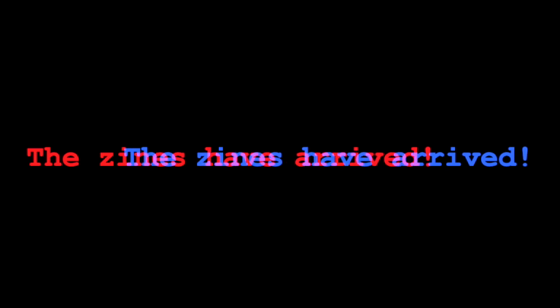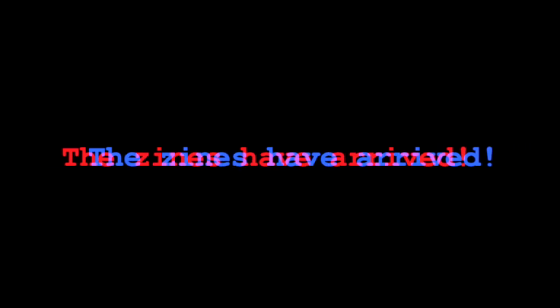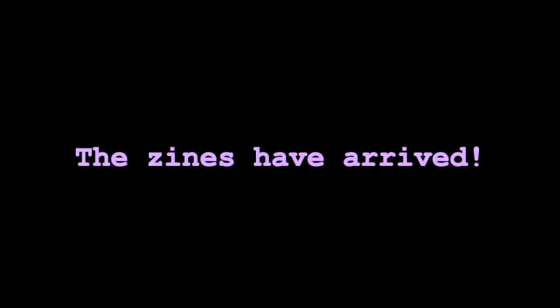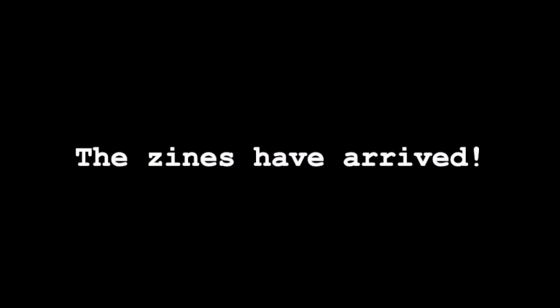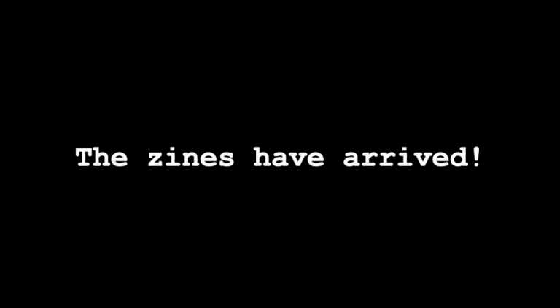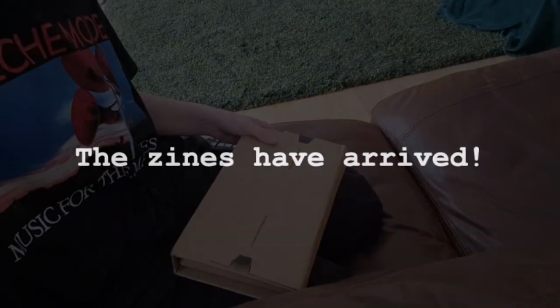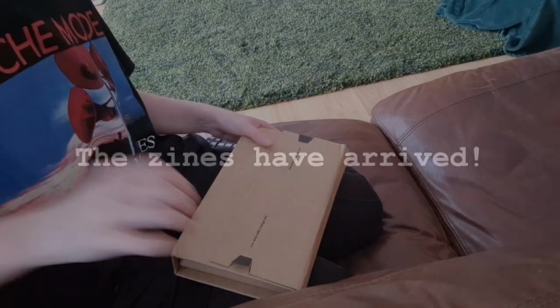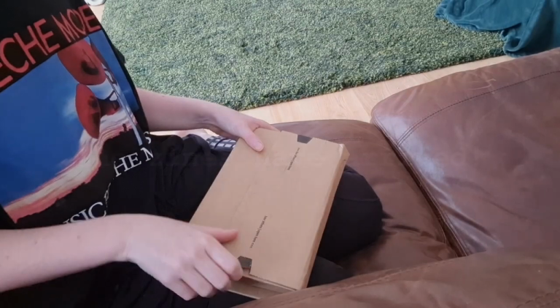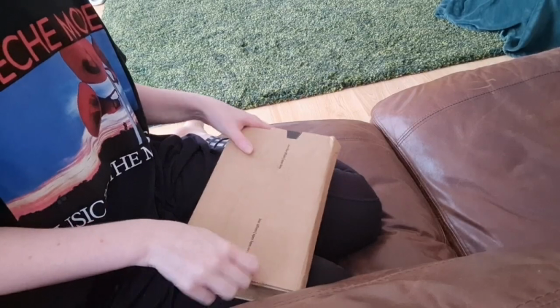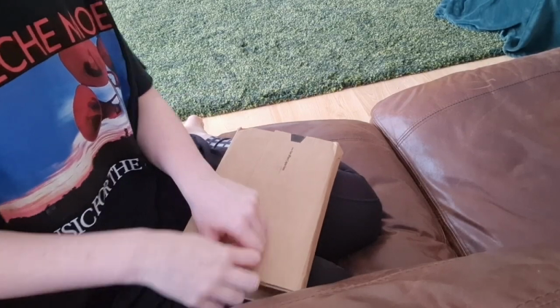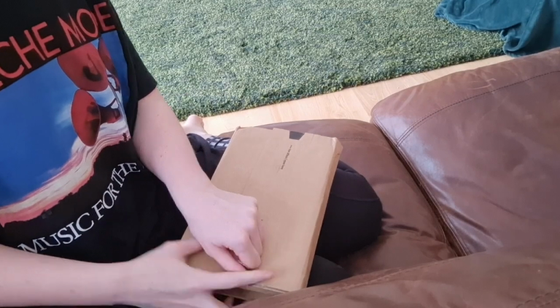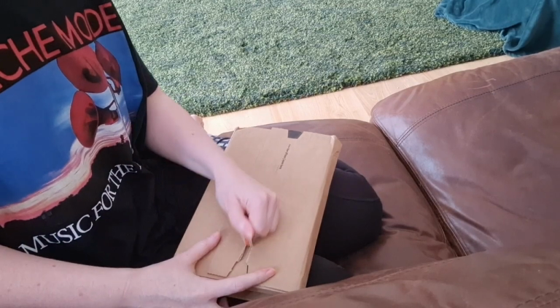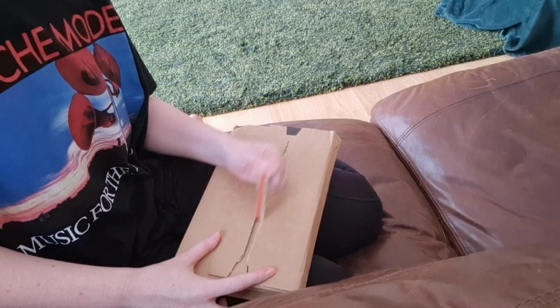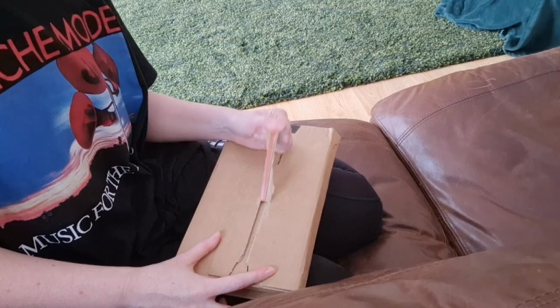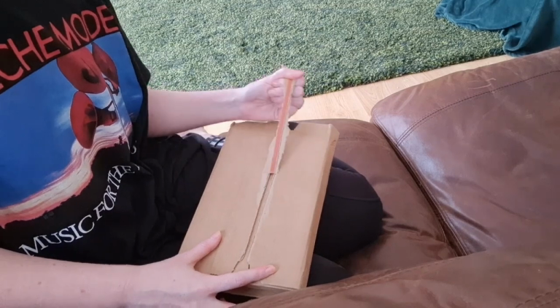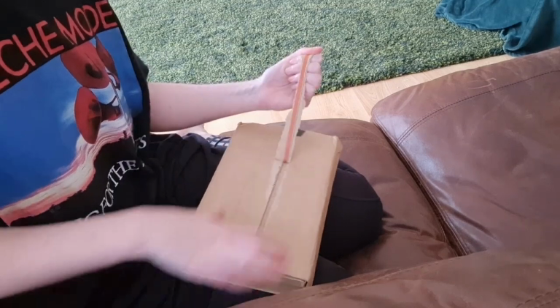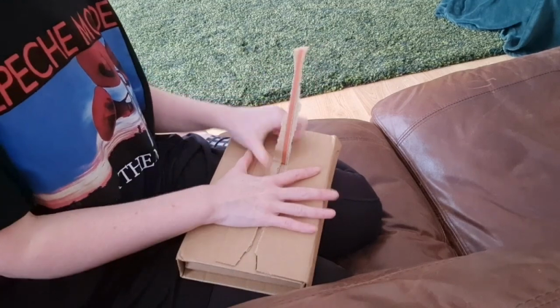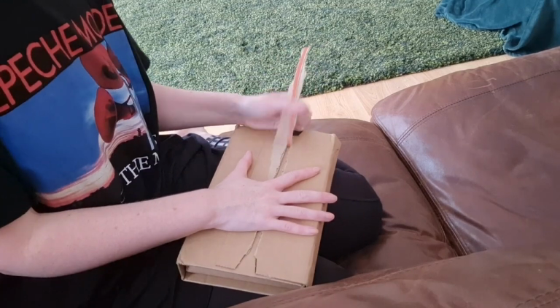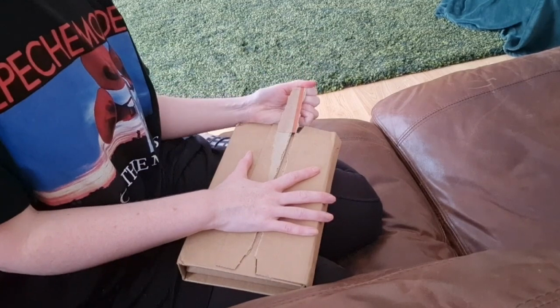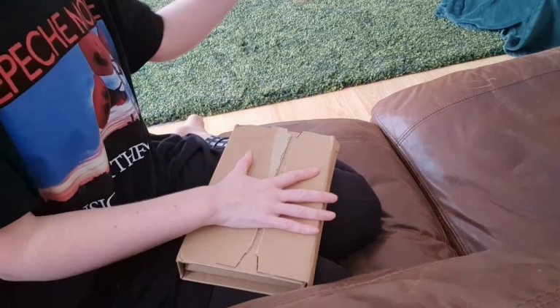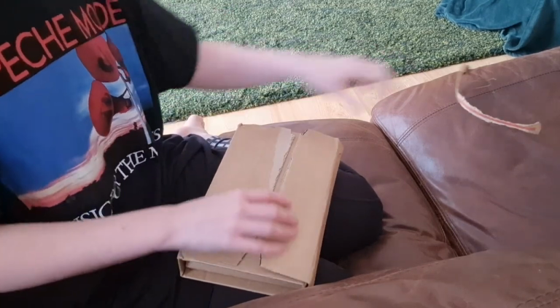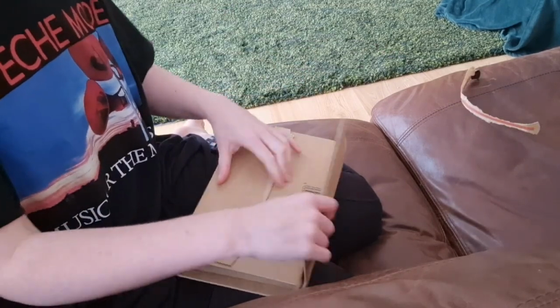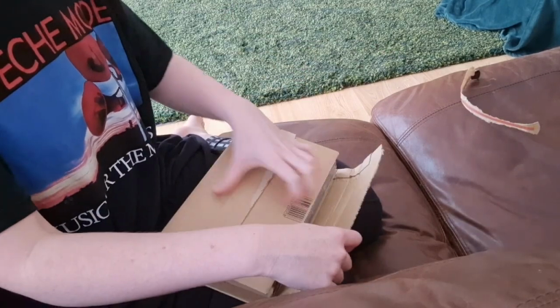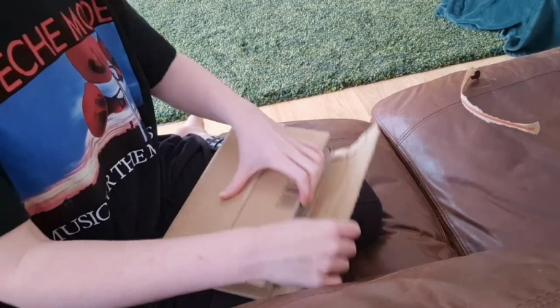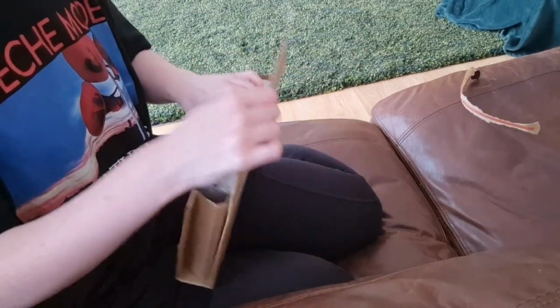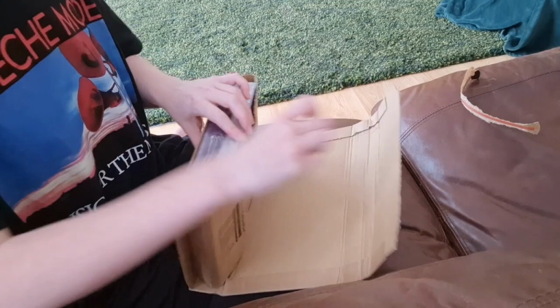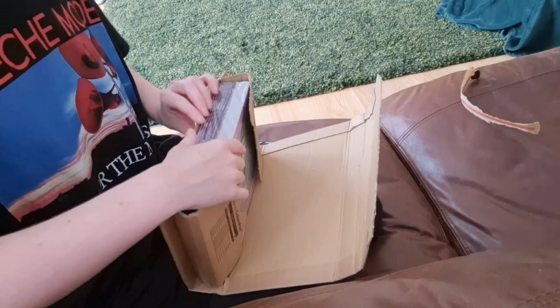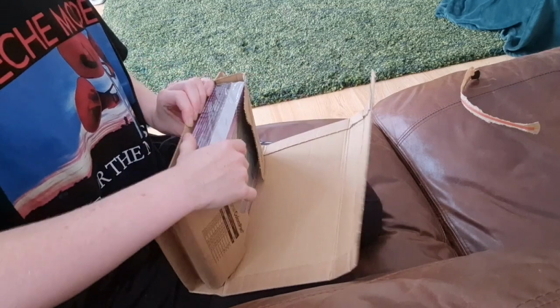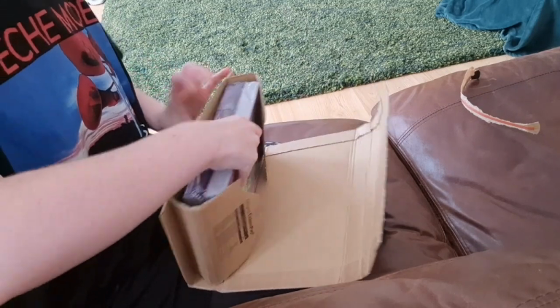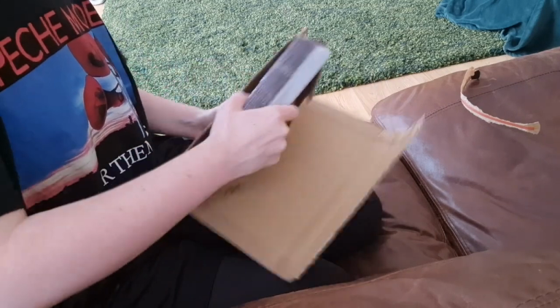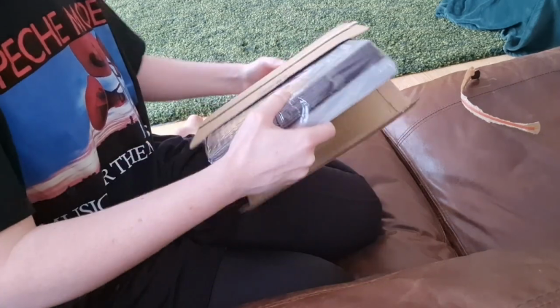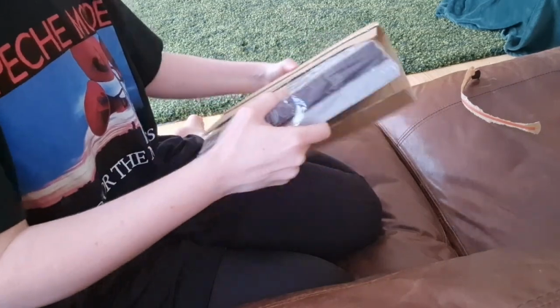So this is me opening up the test copies of the Astrozine 2024. Really pleased with how these came out. I have some changes to make but it's basically there.